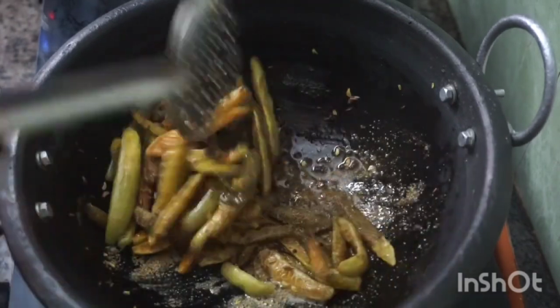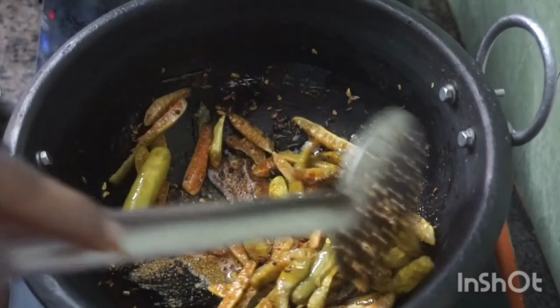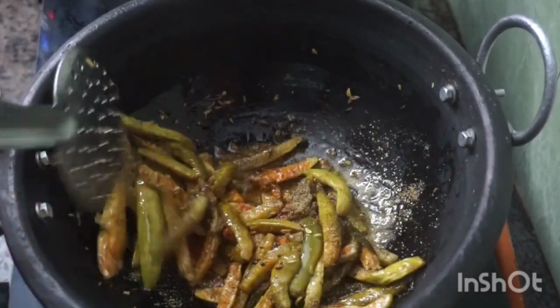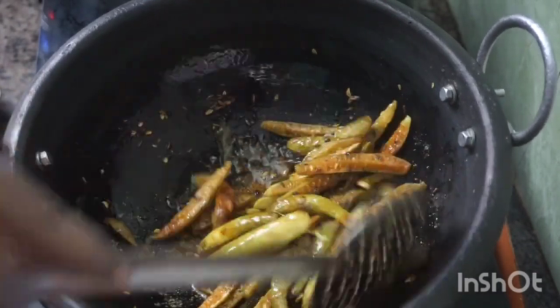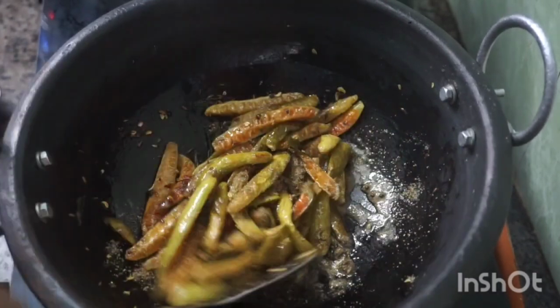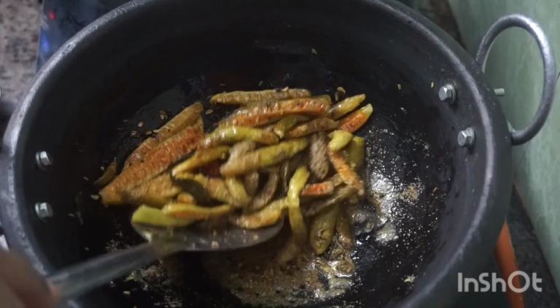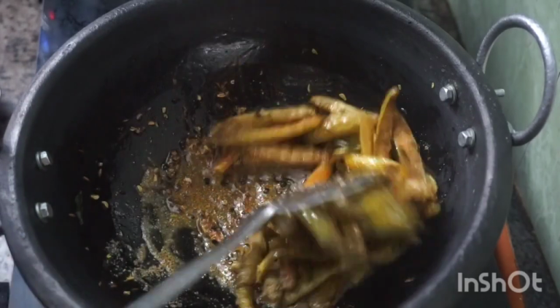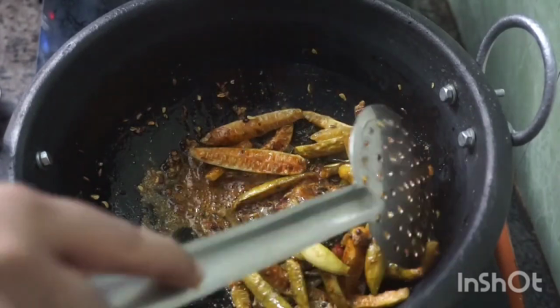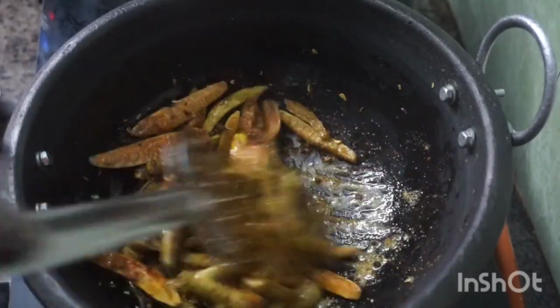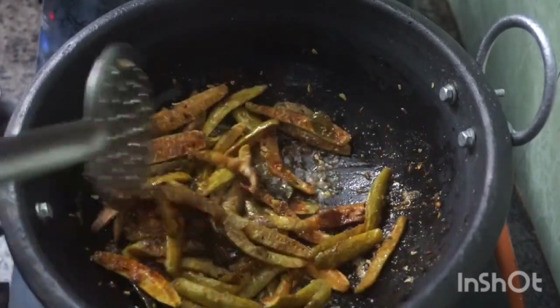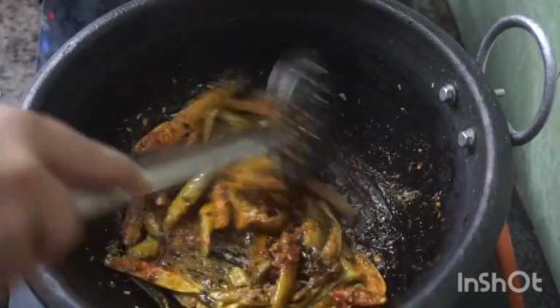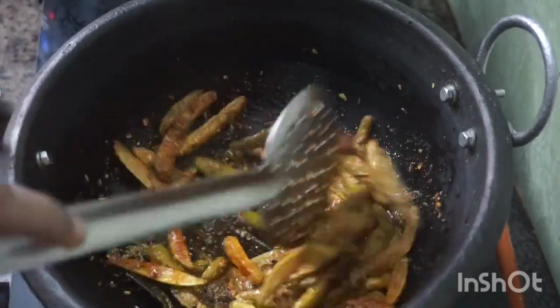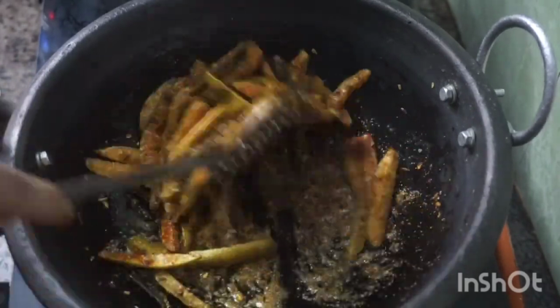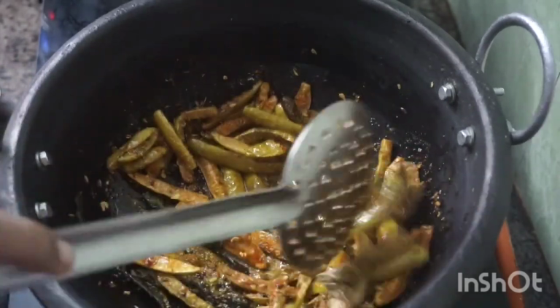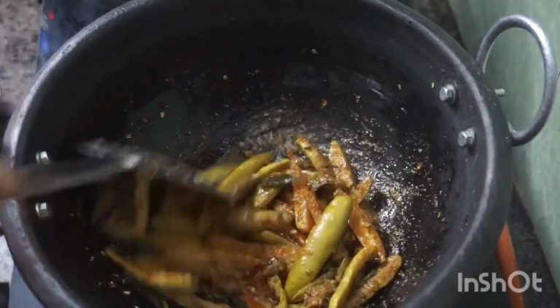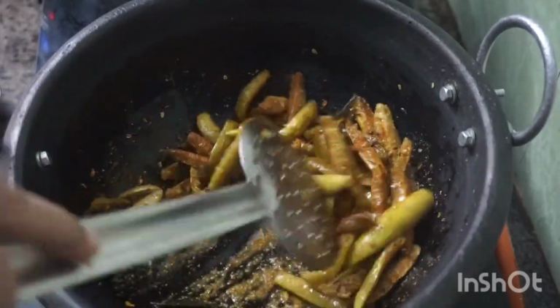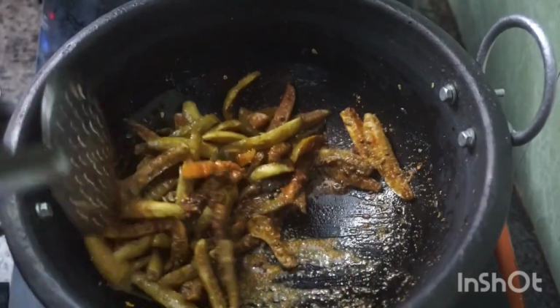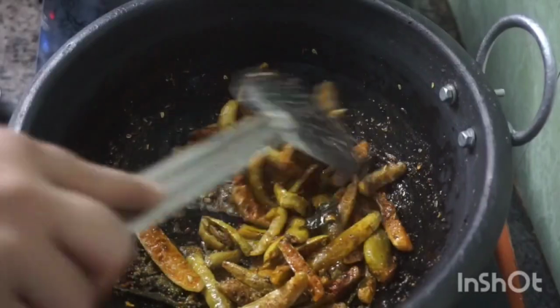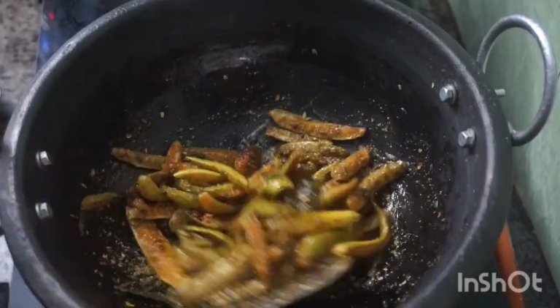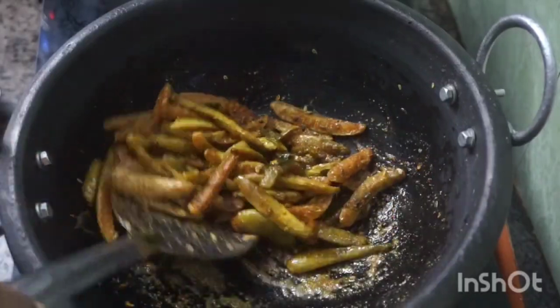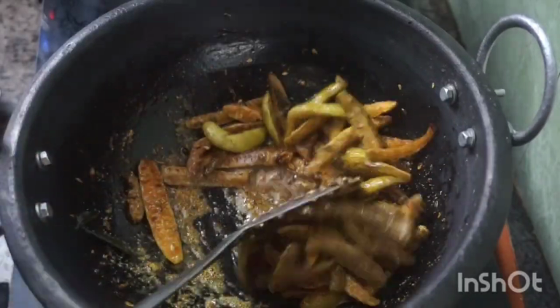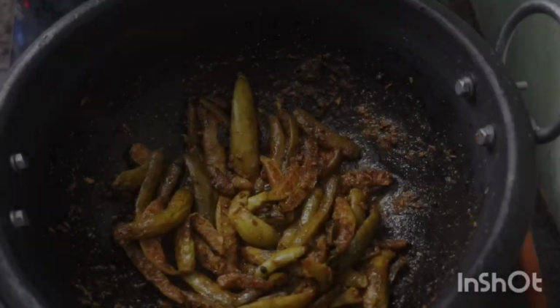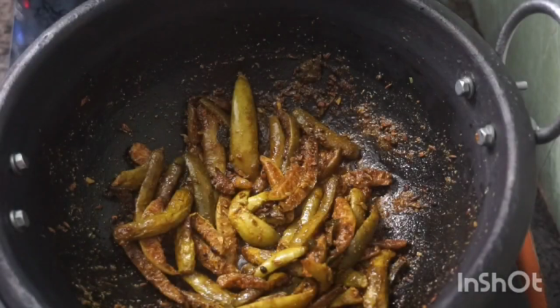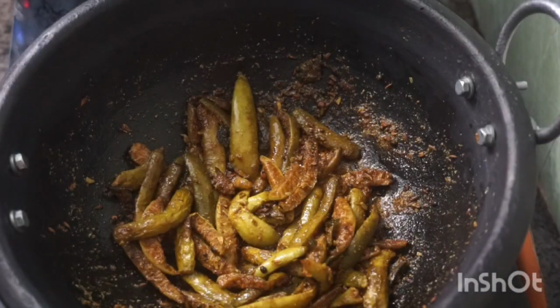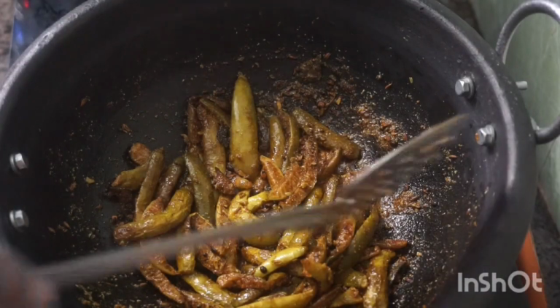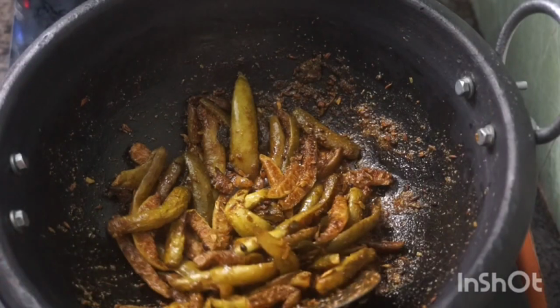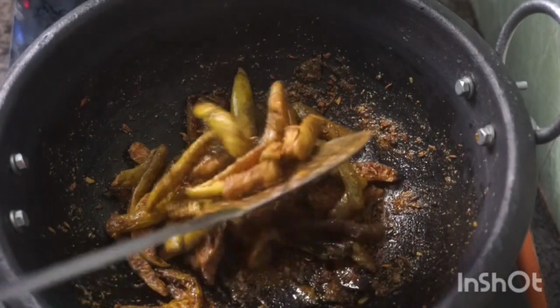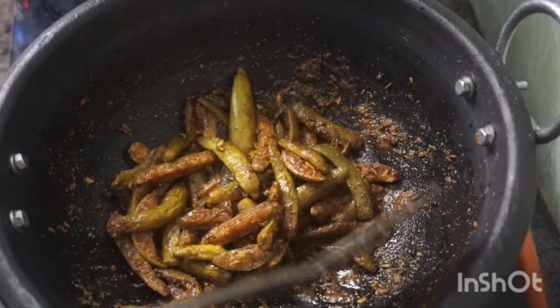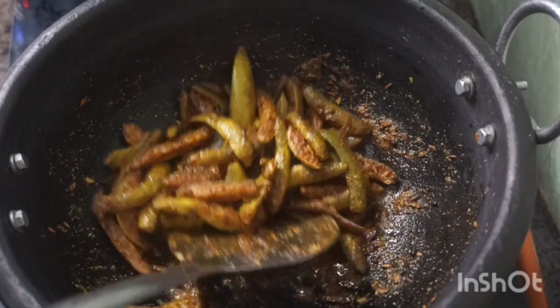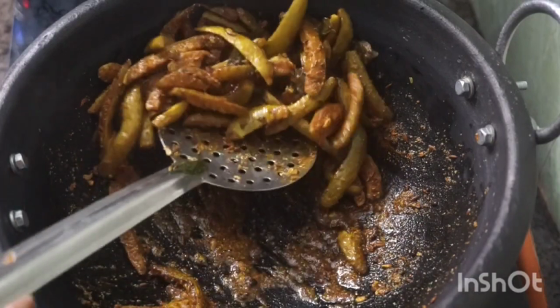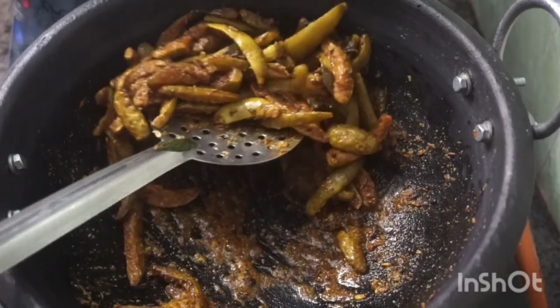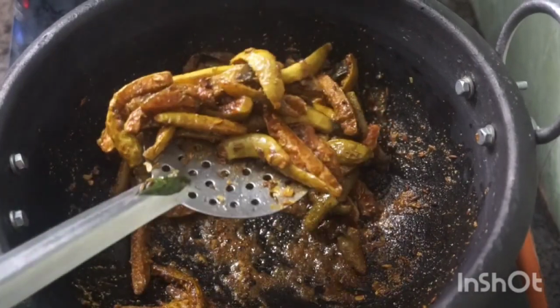Now let's add the masala to remove the raw smell — it will be crispy. Let's cook it for 2 minutes. We will get a super crispy result, make it very crispy.